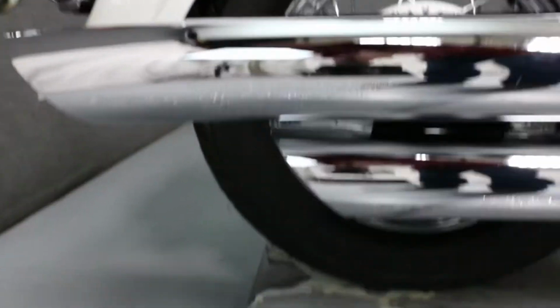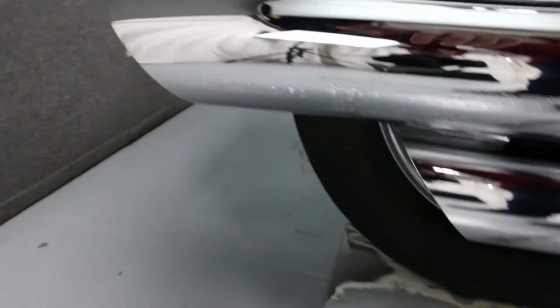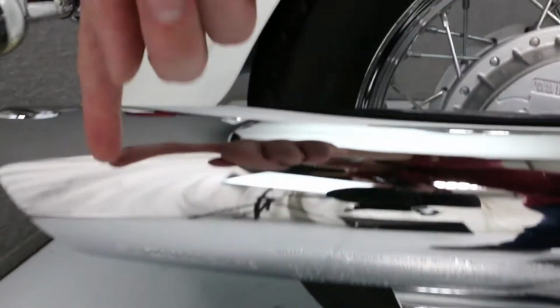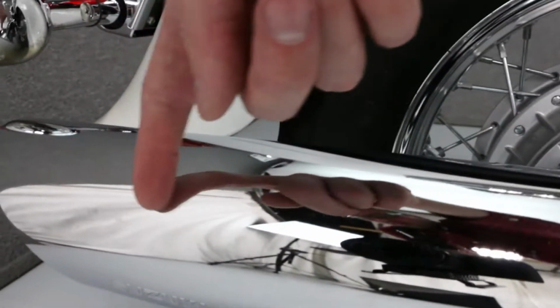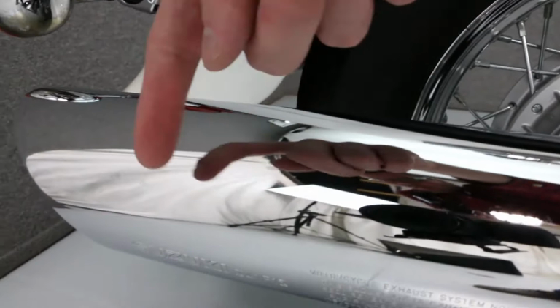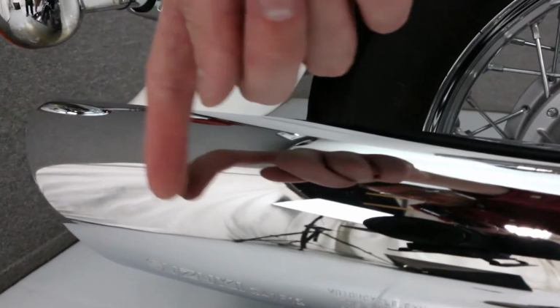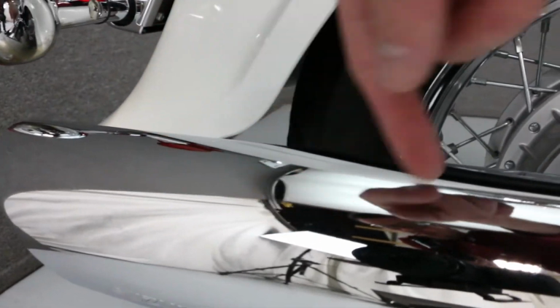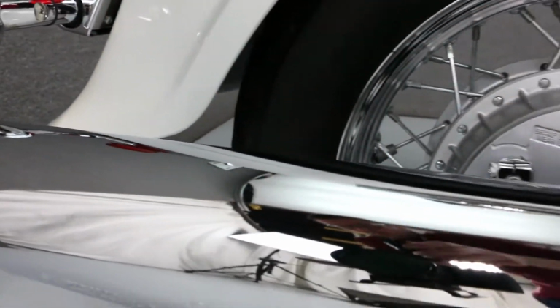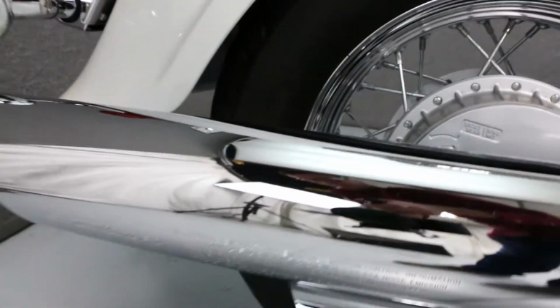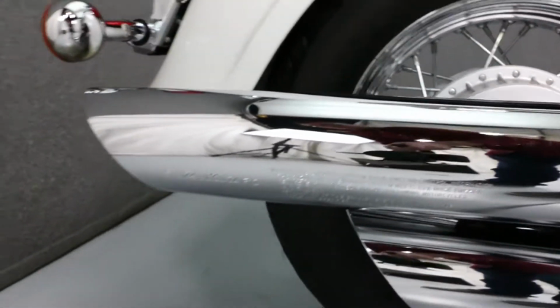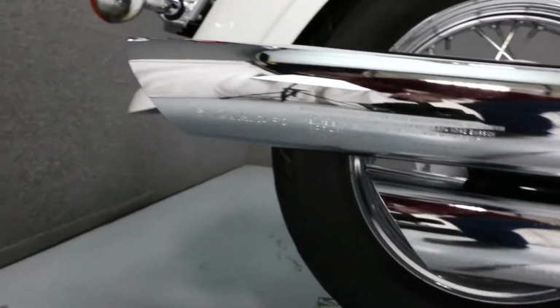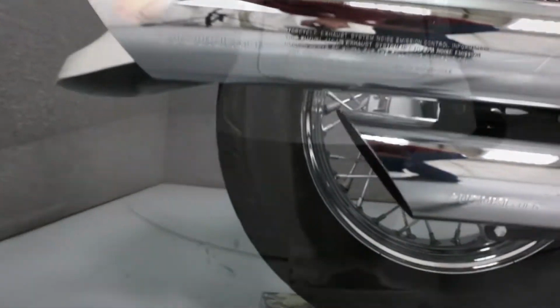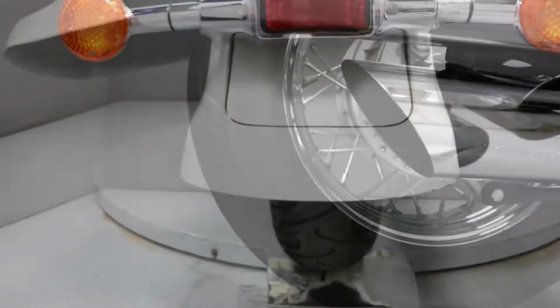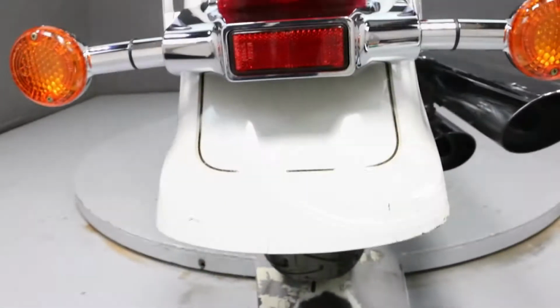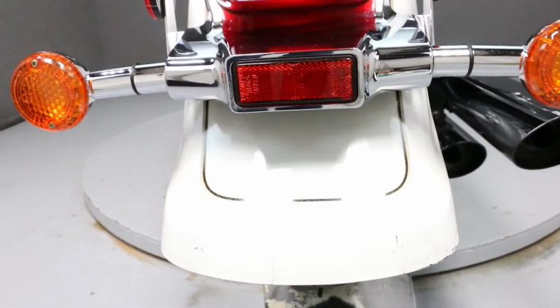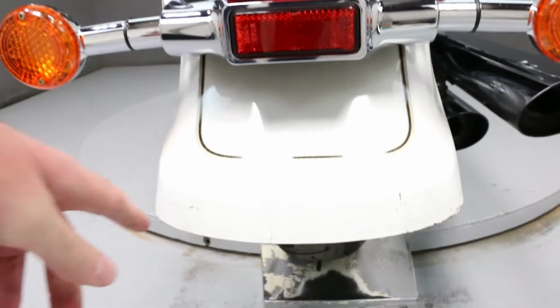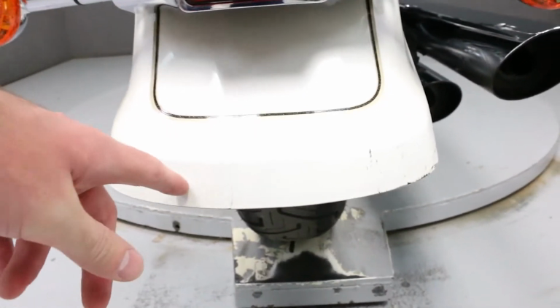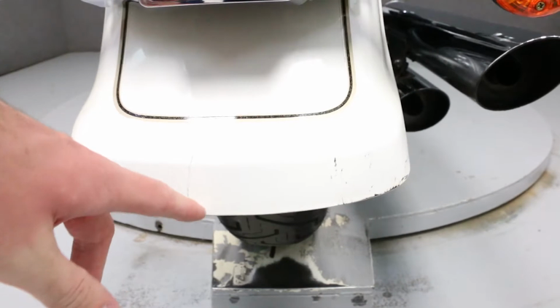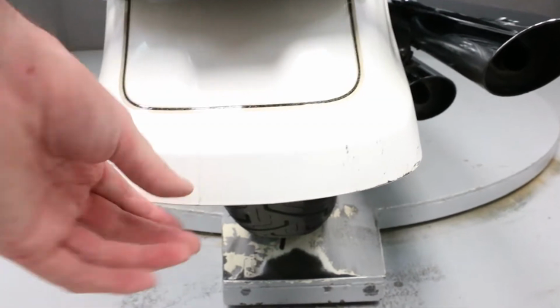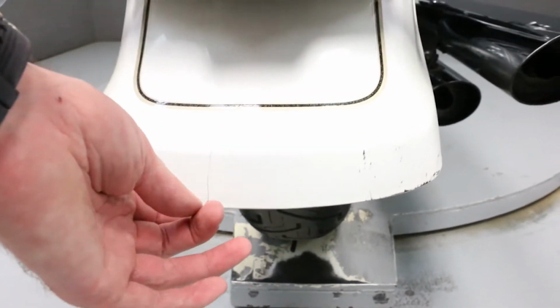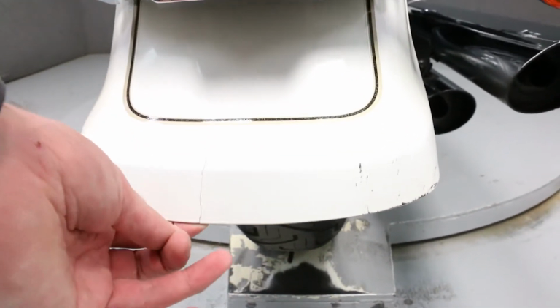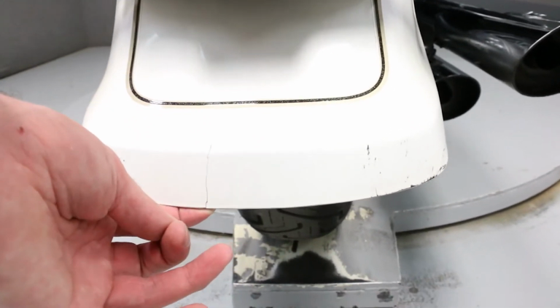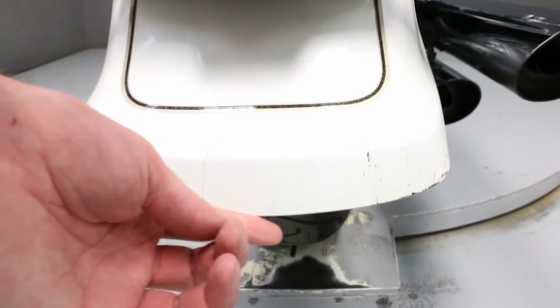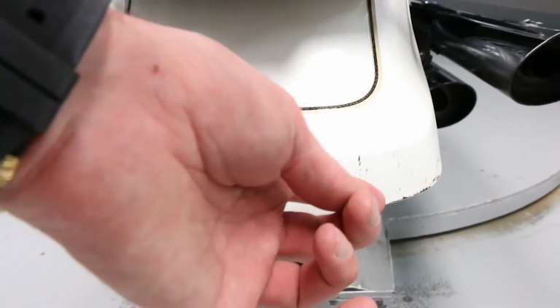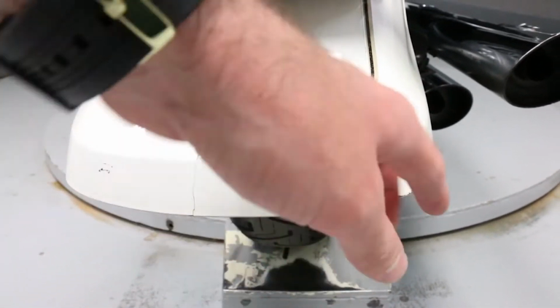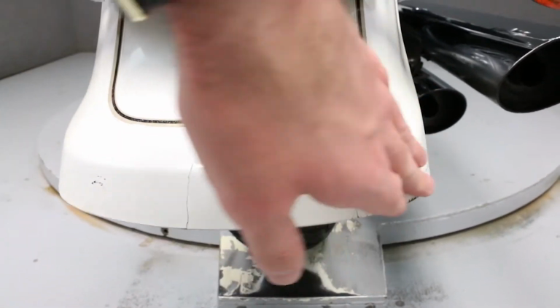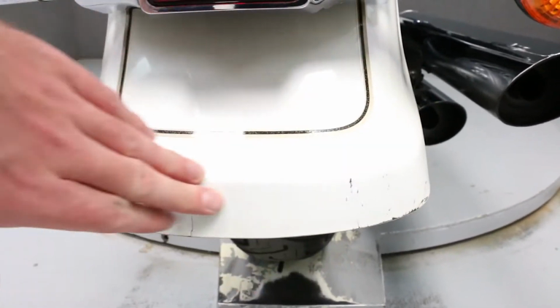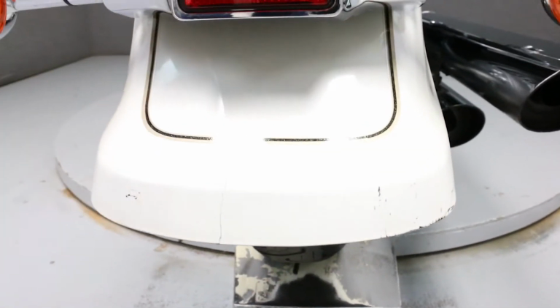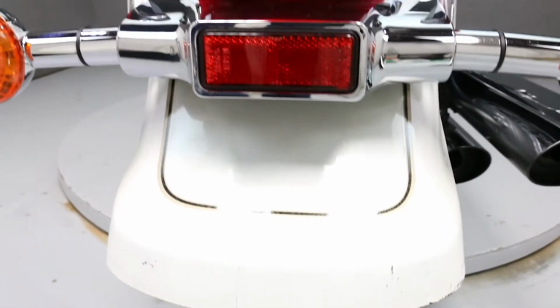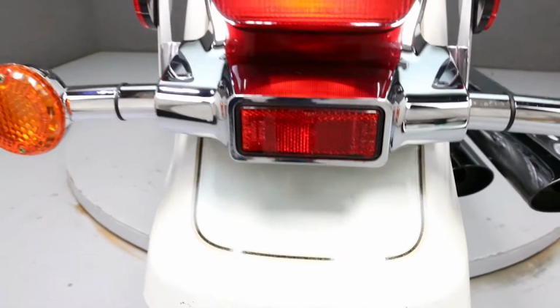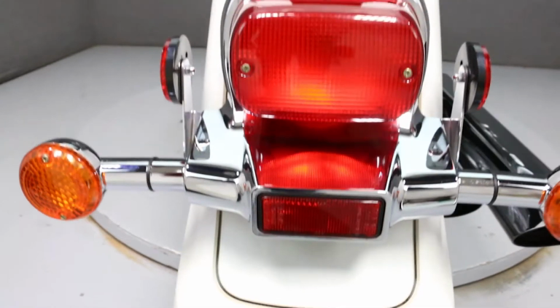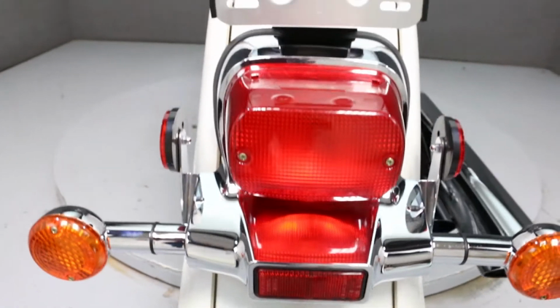There is some very light scratching on the top of this muffler. There are some various chips and scratches along the tip of the rear fender.